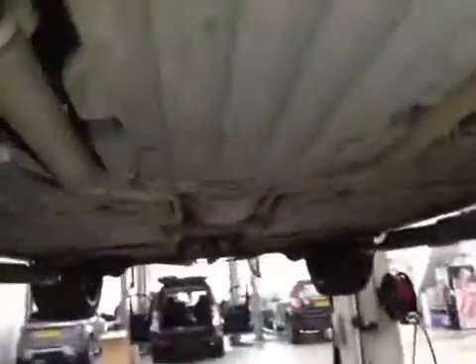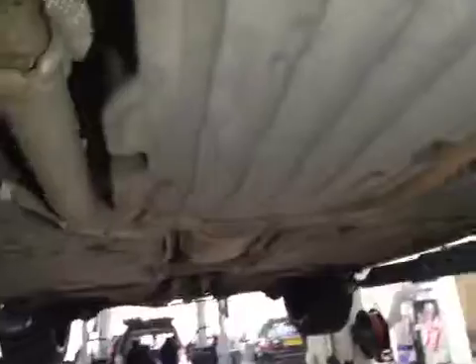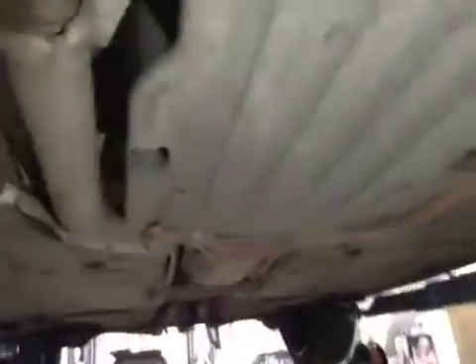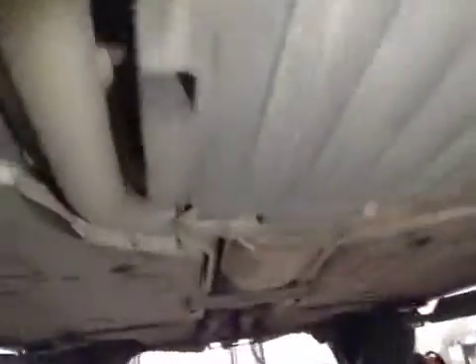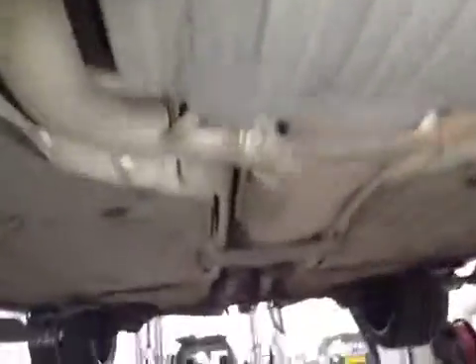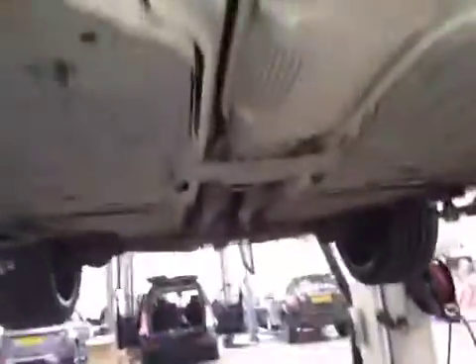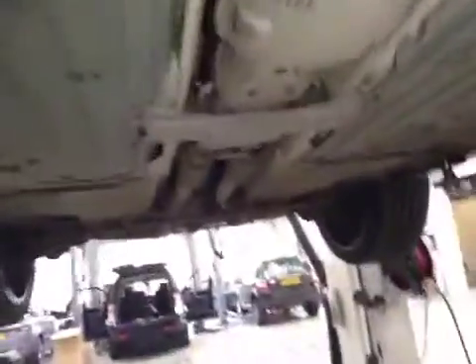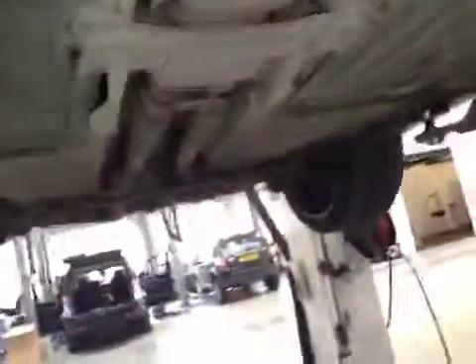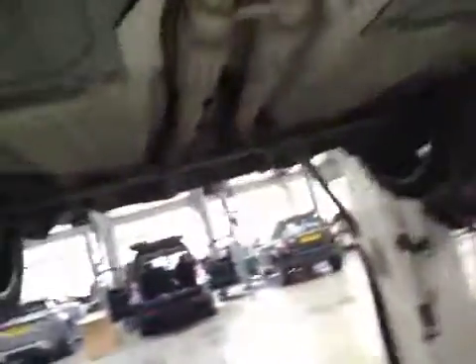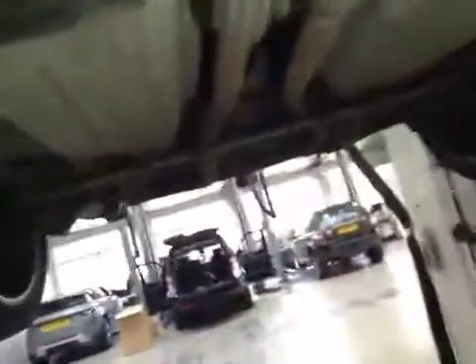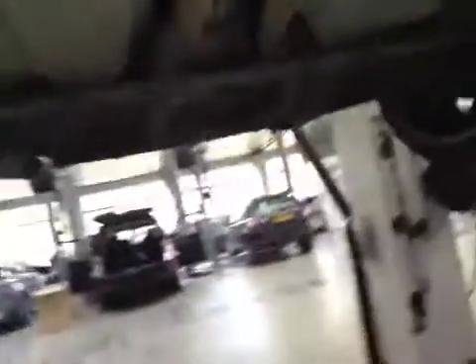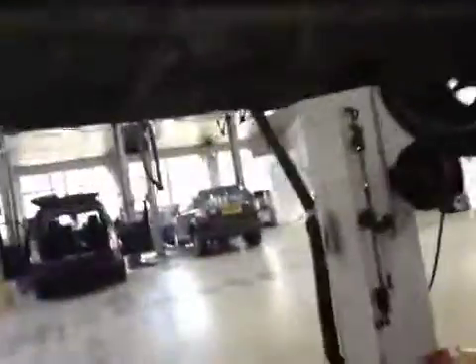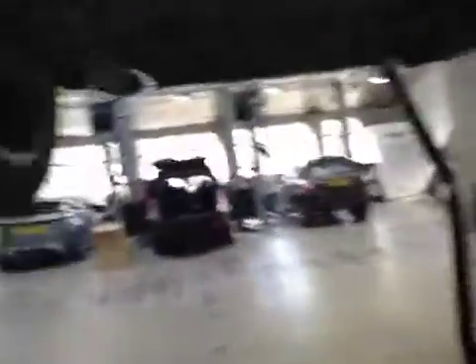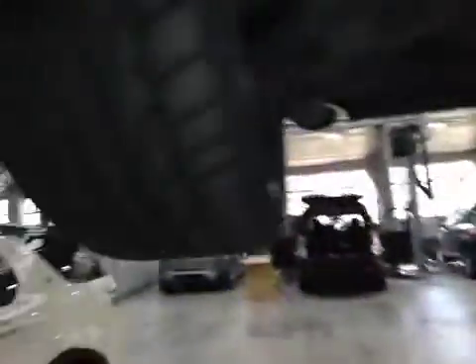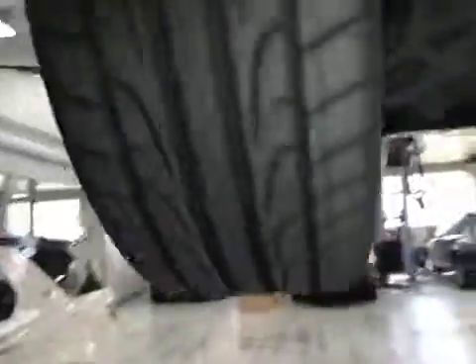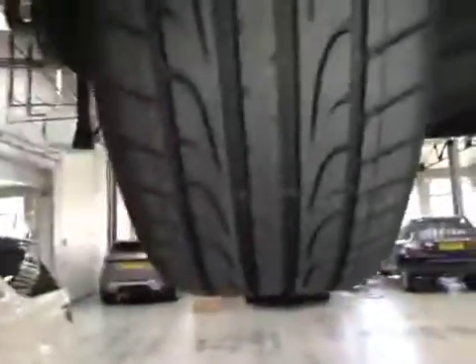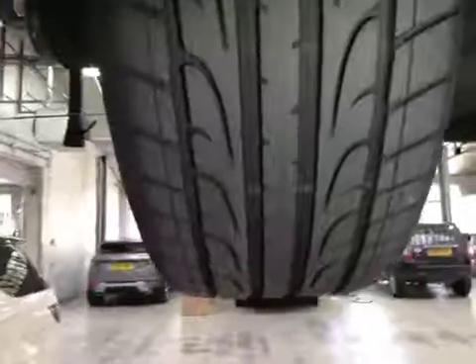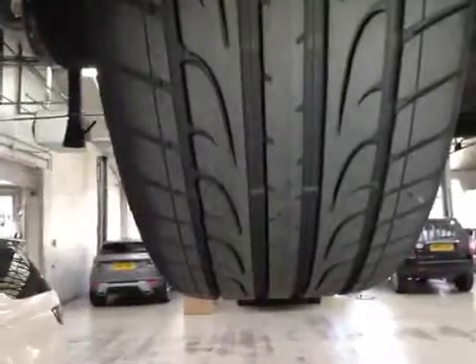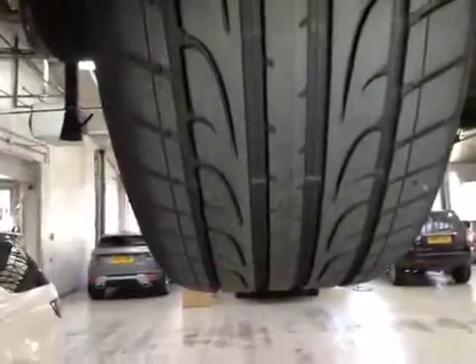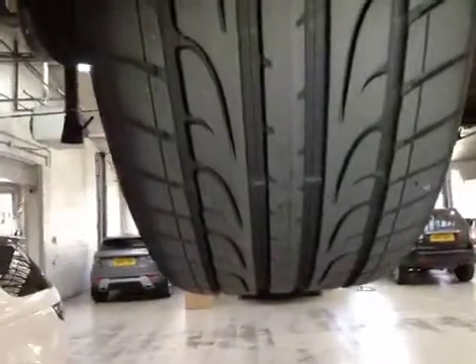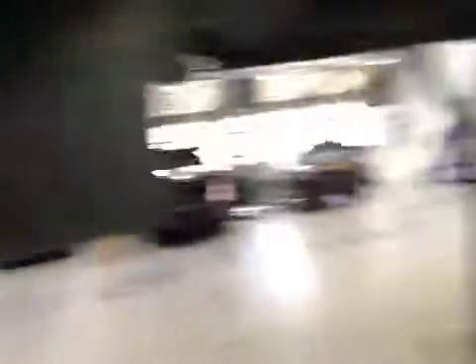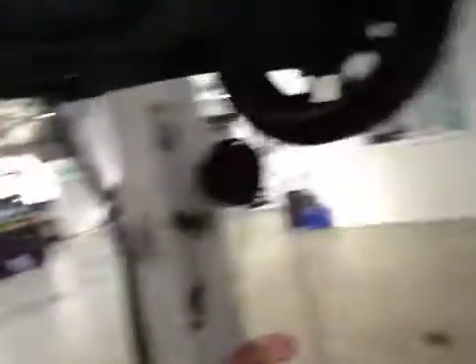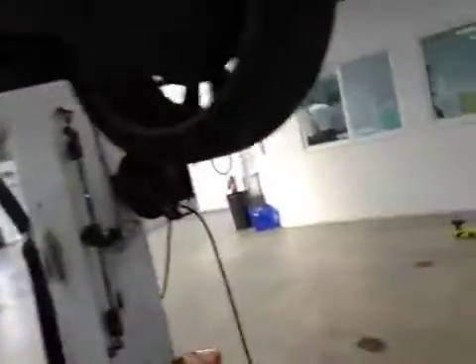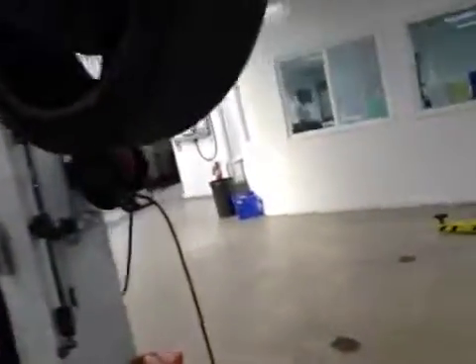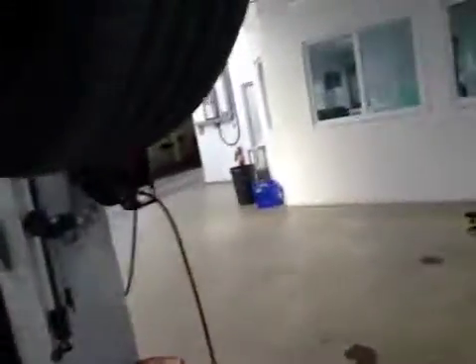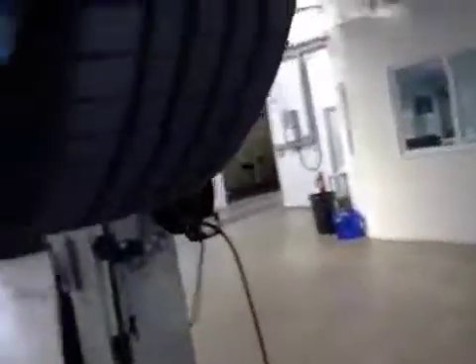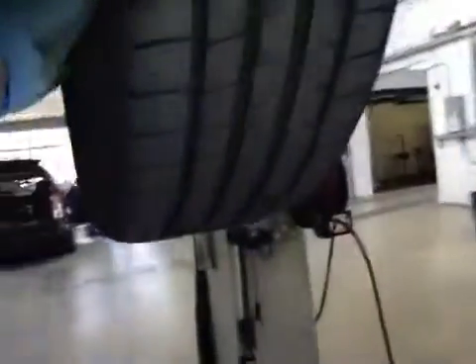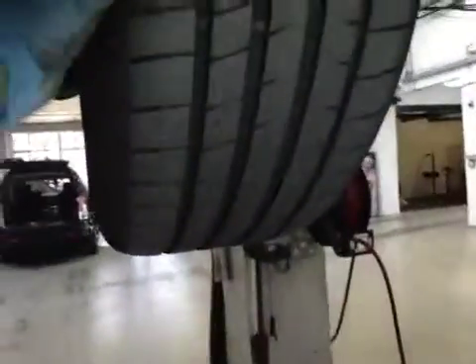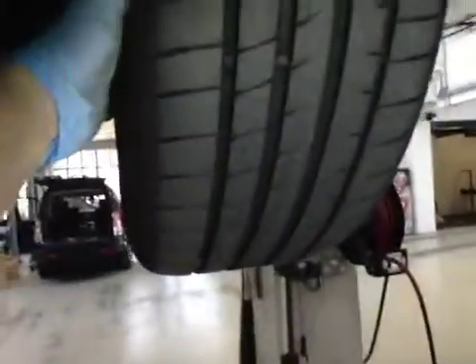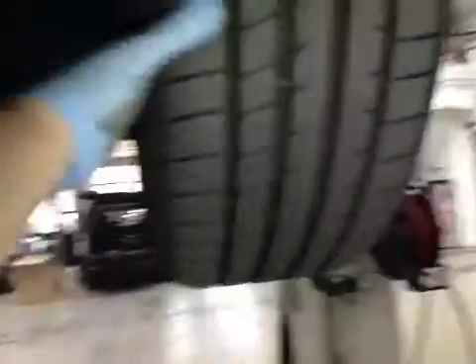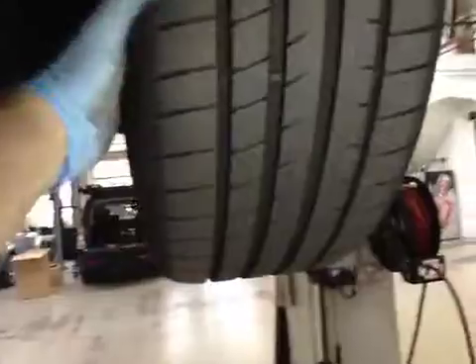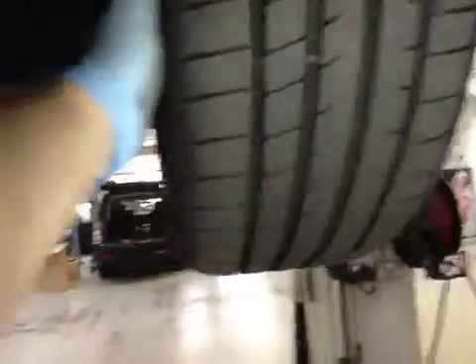Moving down towards the rear of the vehicle, transmission and exhaust are in good condition. Again, both rear tyres are marked in green with over 6mm tread remaining across the width of the tyre, so they're OK.